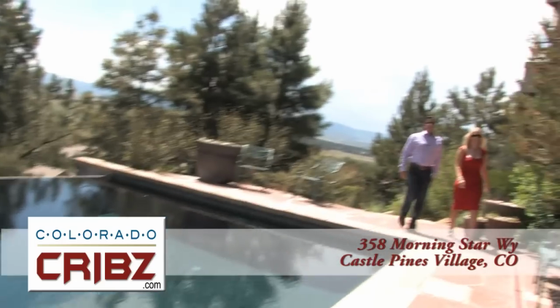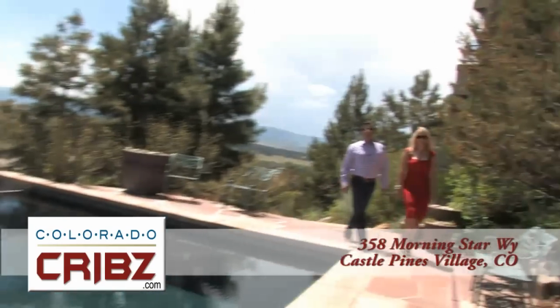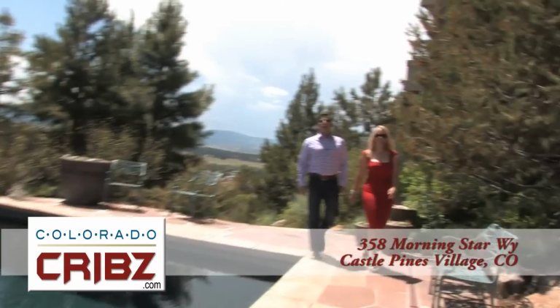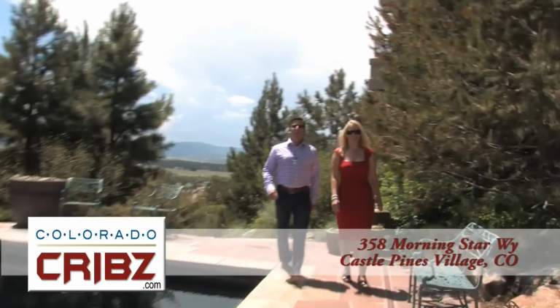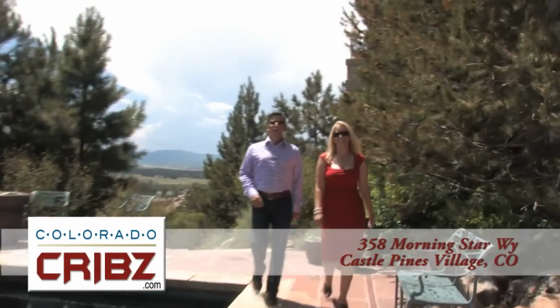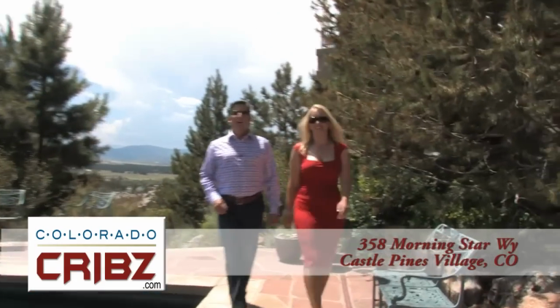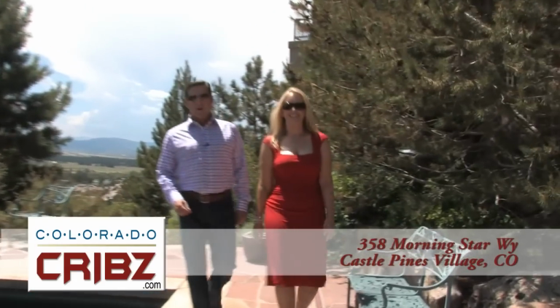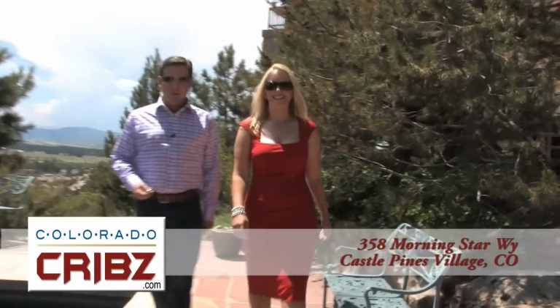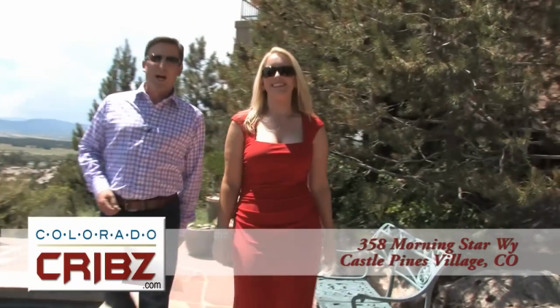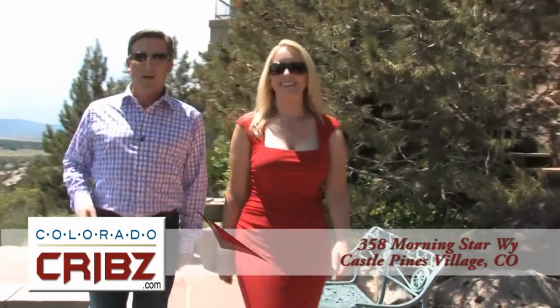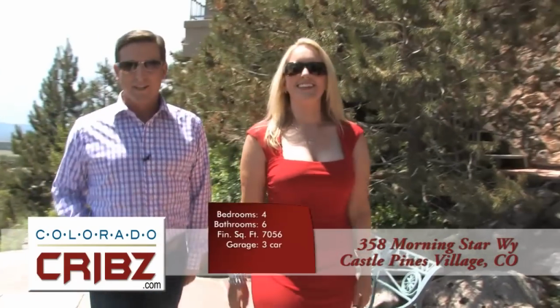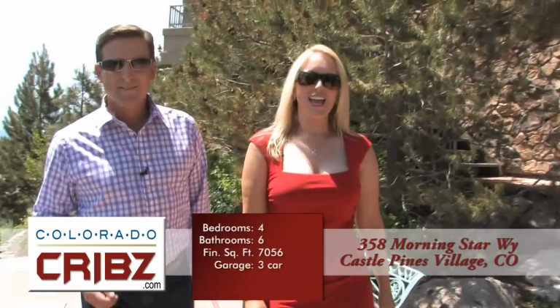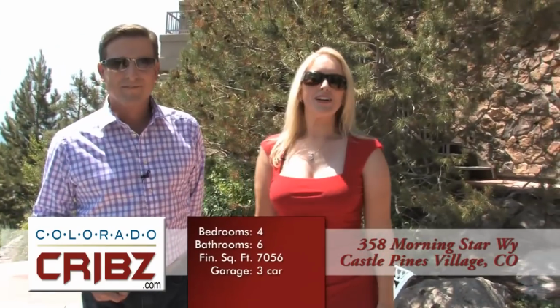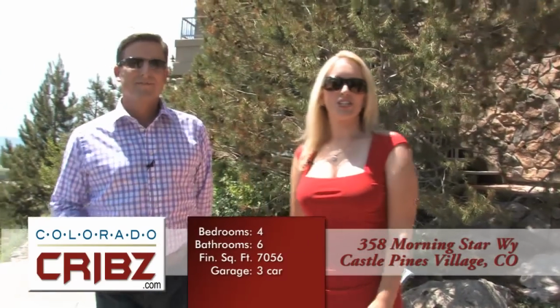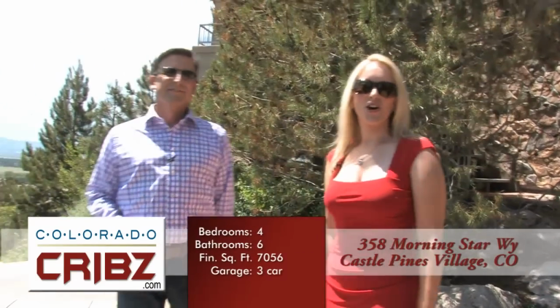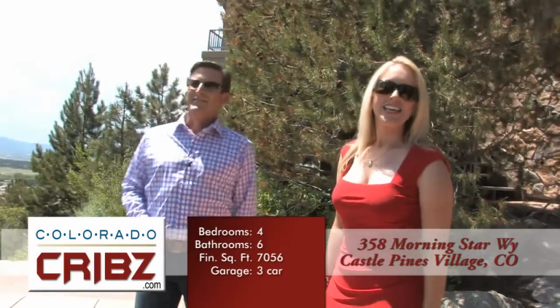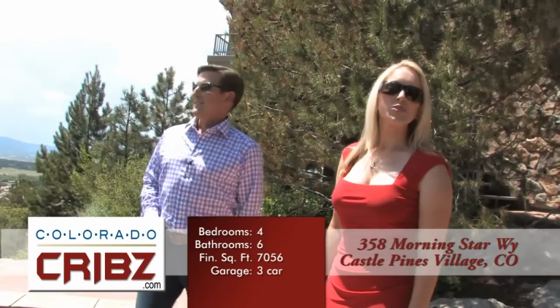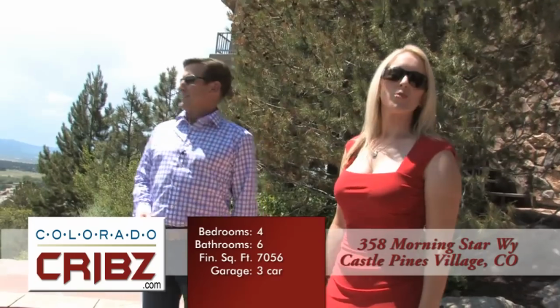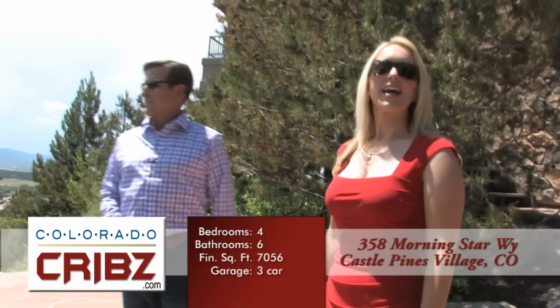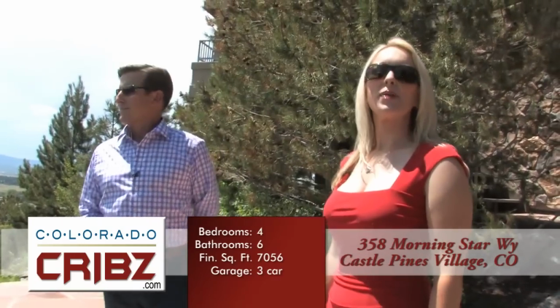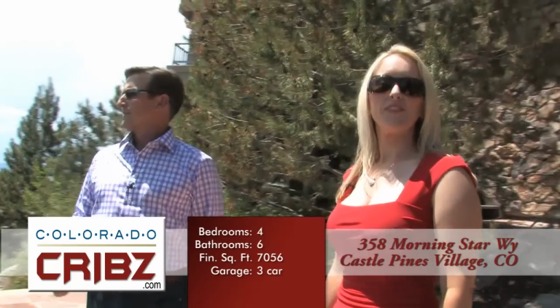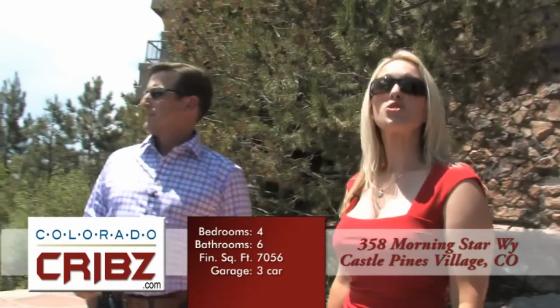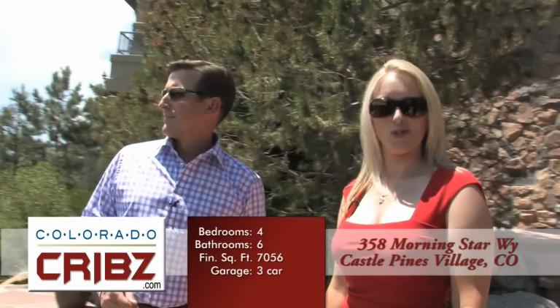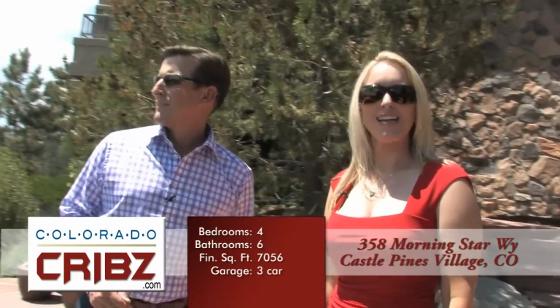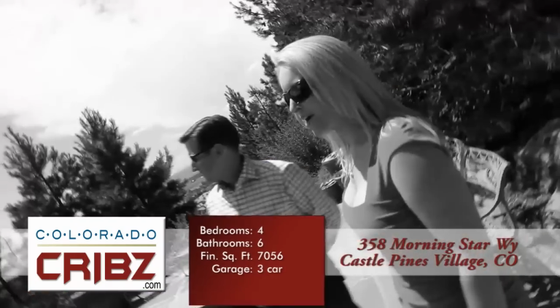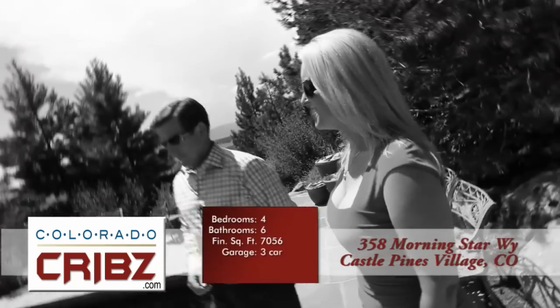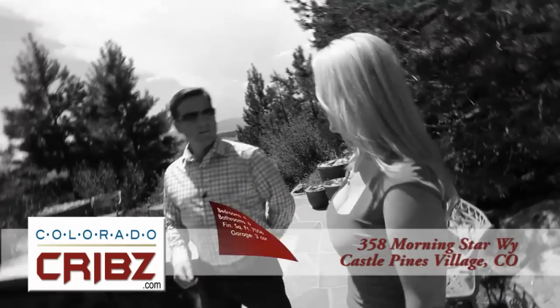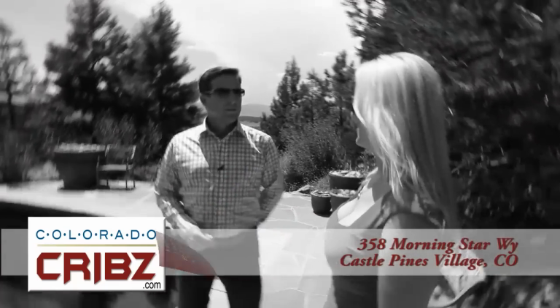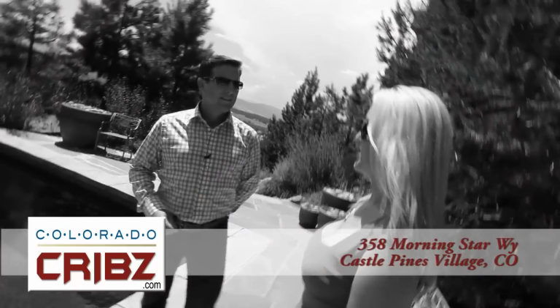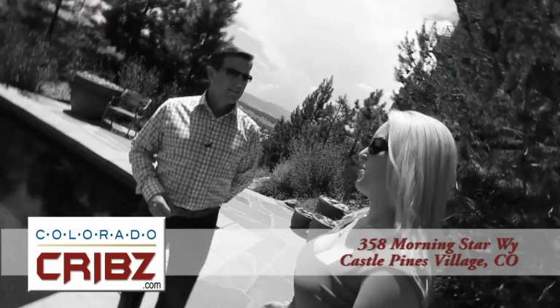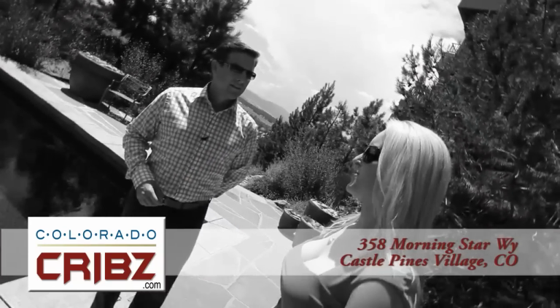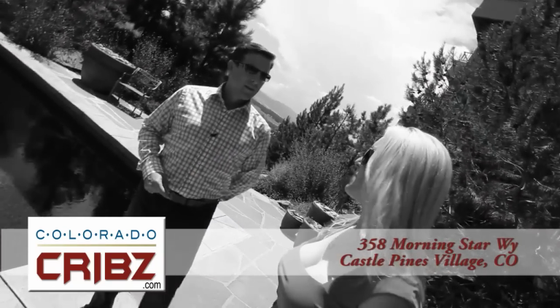Hi and welcome to this edition of Colorado Cribs. I'm Wade Perry and I'm Erica Chouinard. This week we're at the Castle Pines Village Resort and Spa. Really? Well, we may as well be.